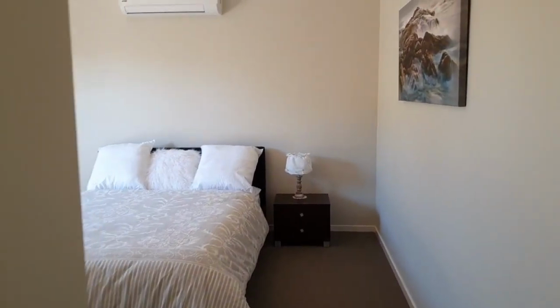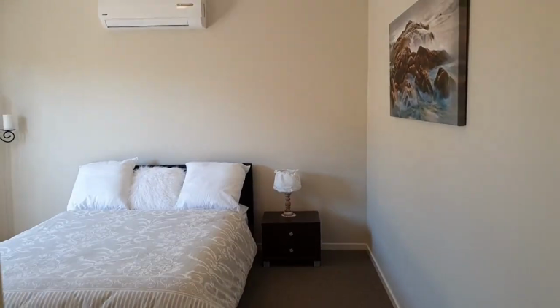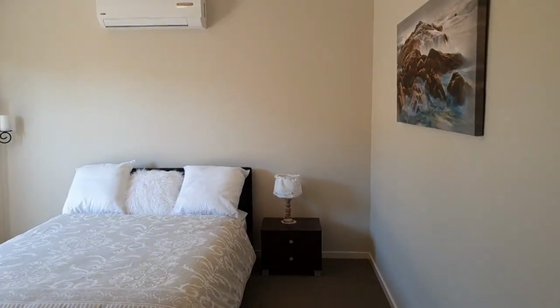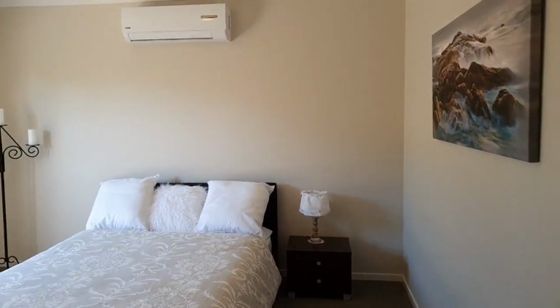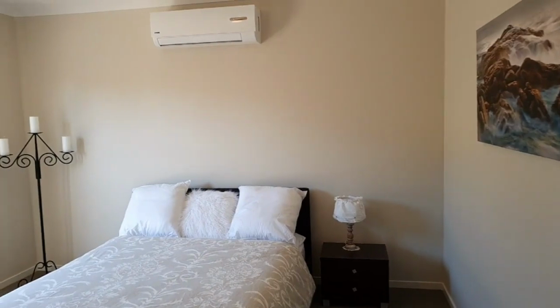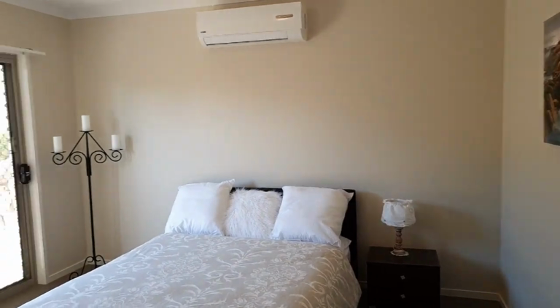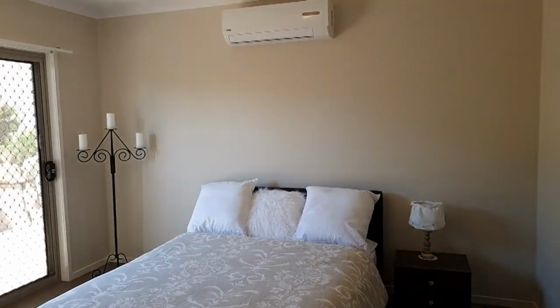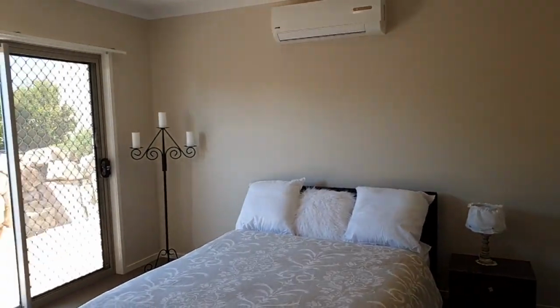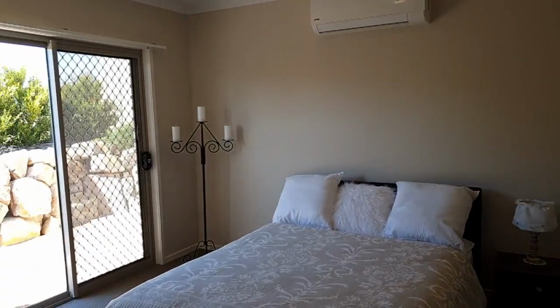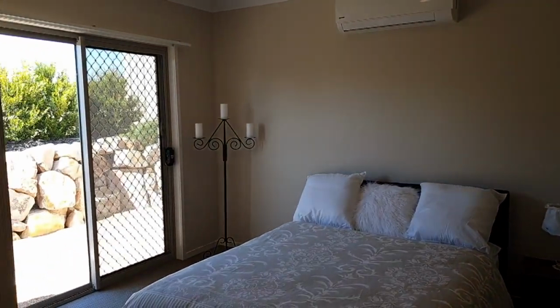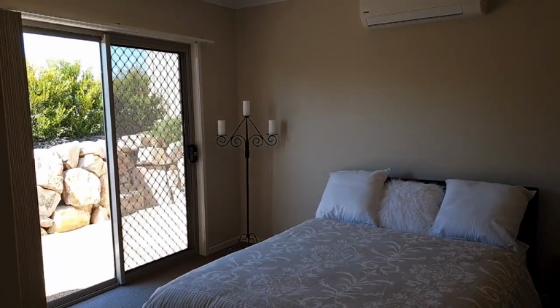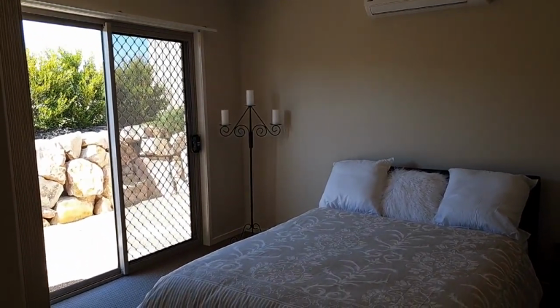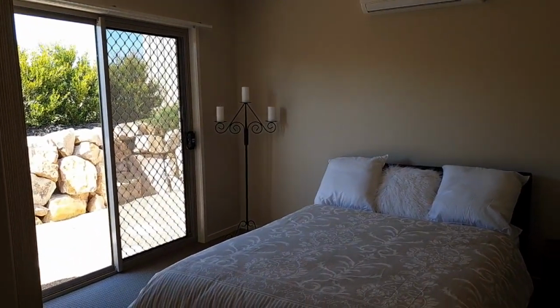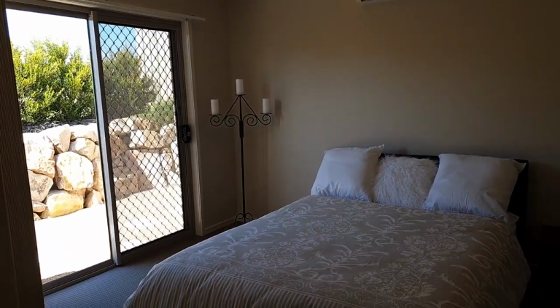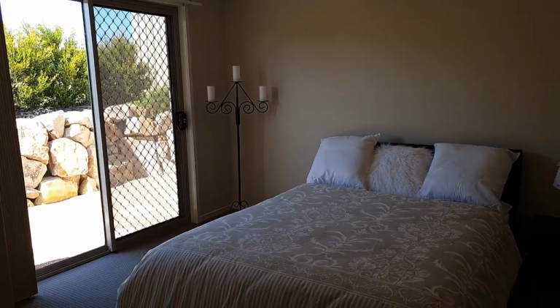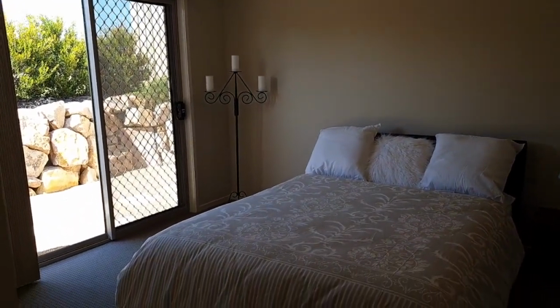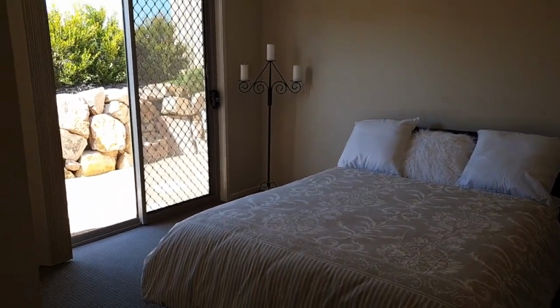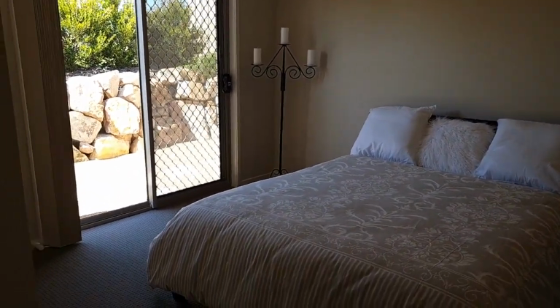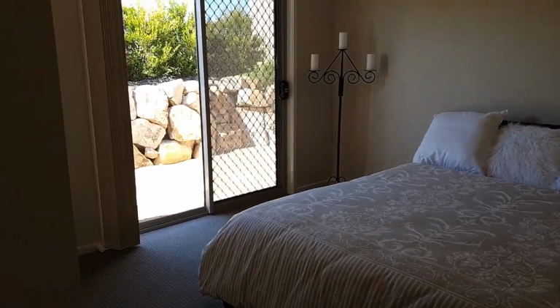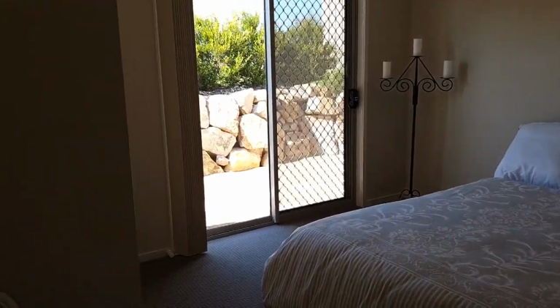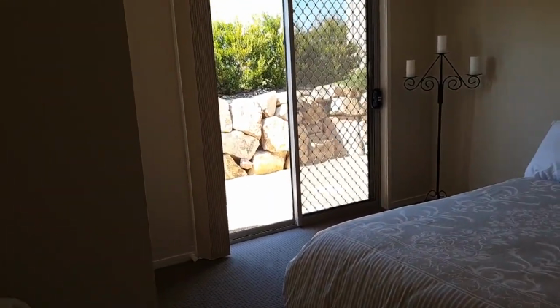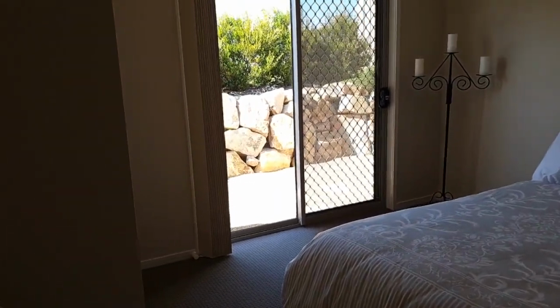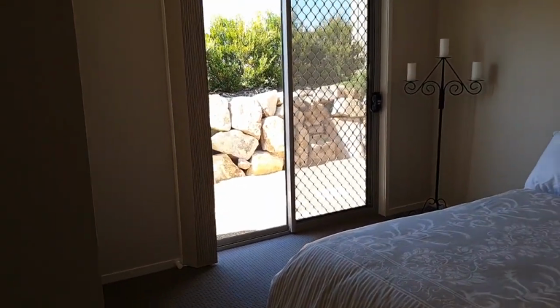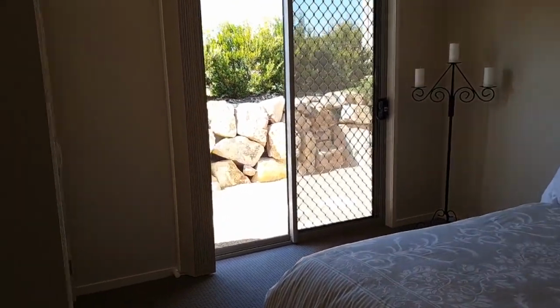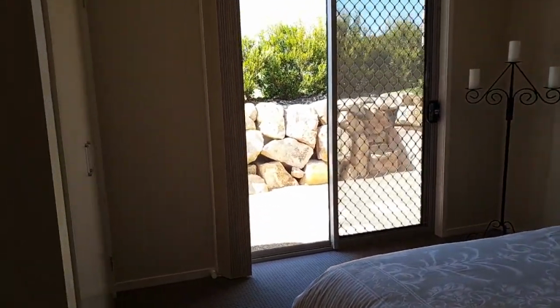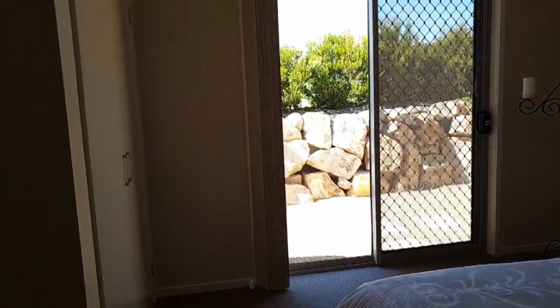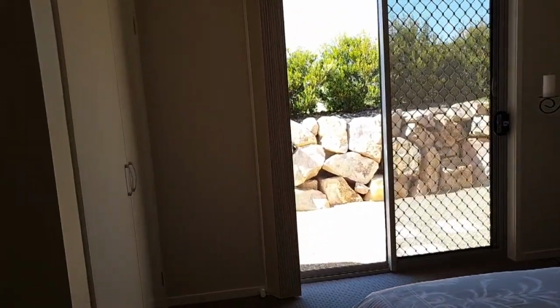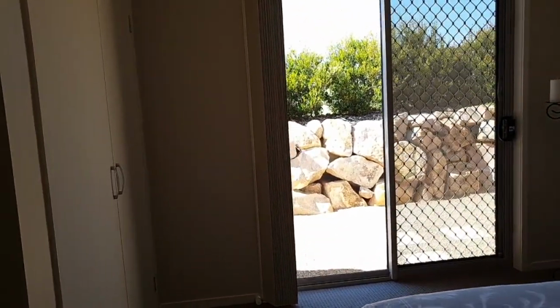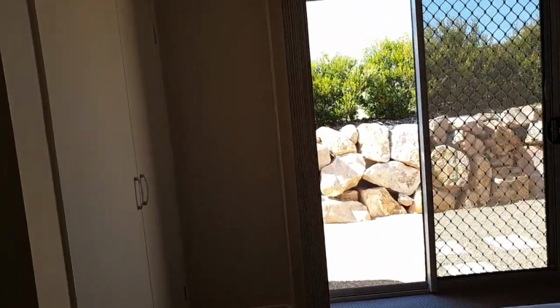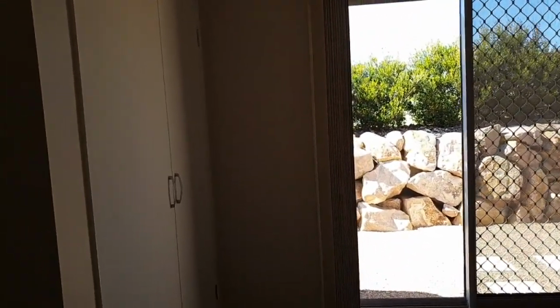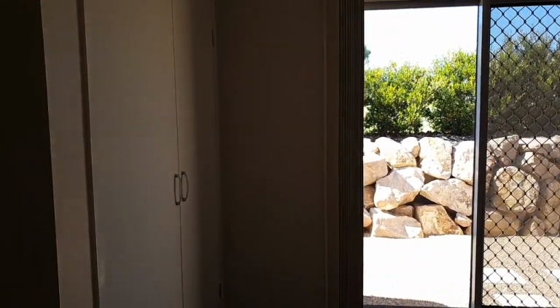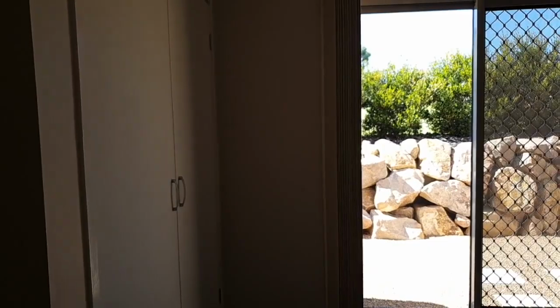Then we've got bedroom number three, which has its own little split system and a door that opens directly outside, and of course built-in robes. All really good size rooms.